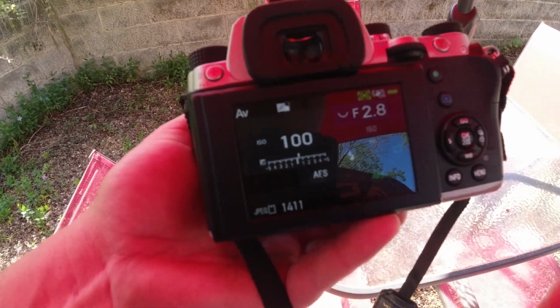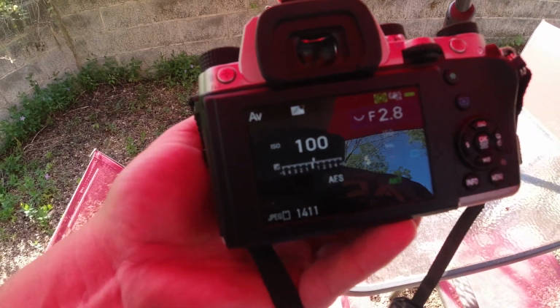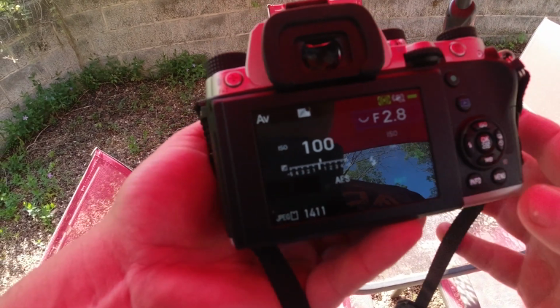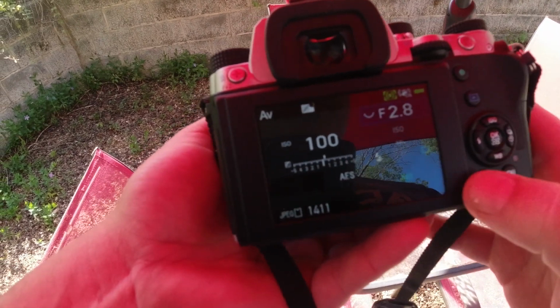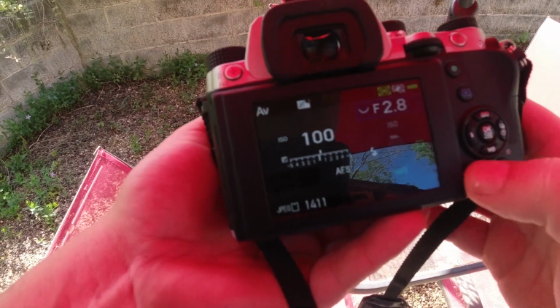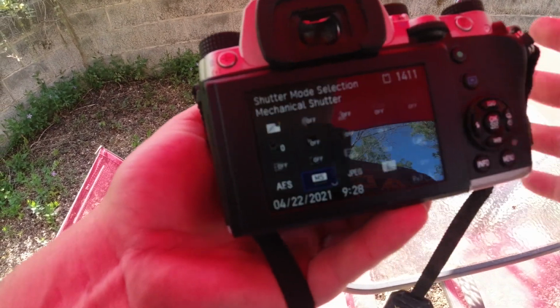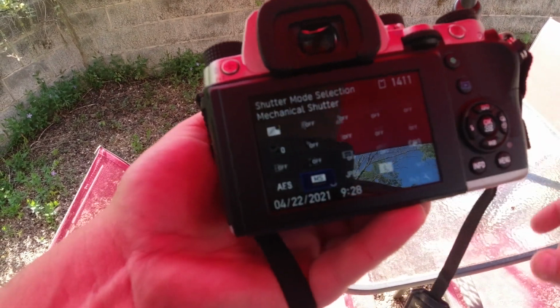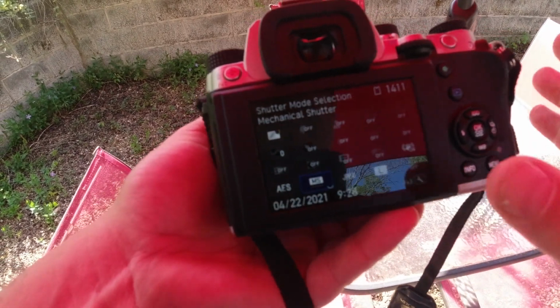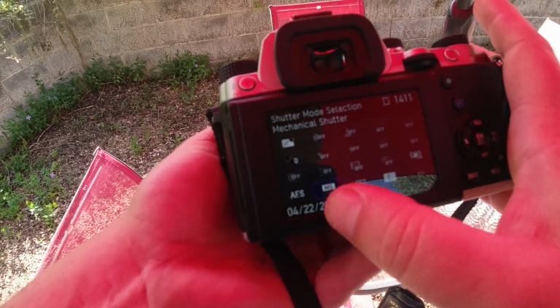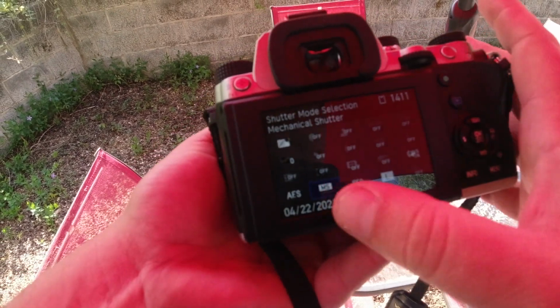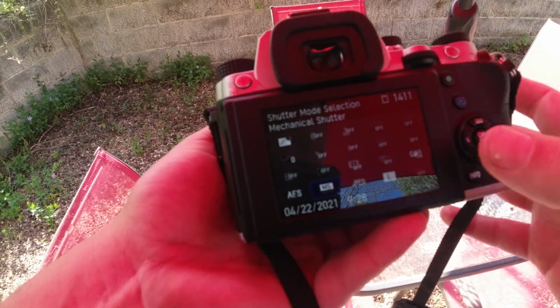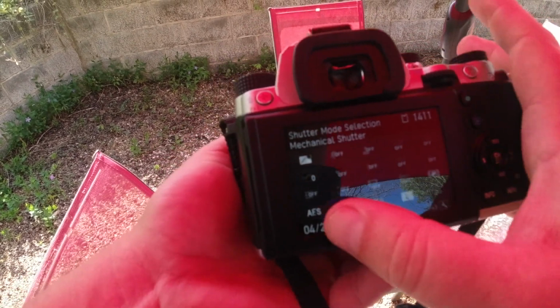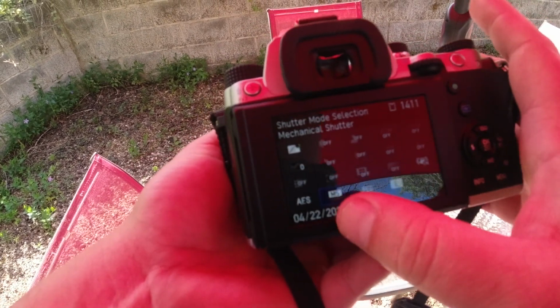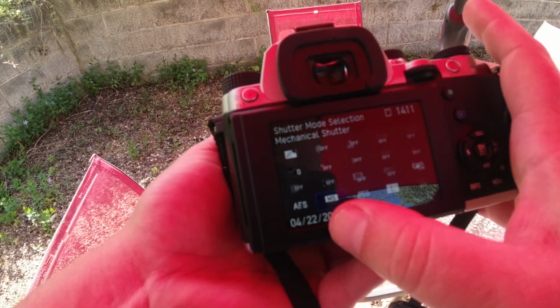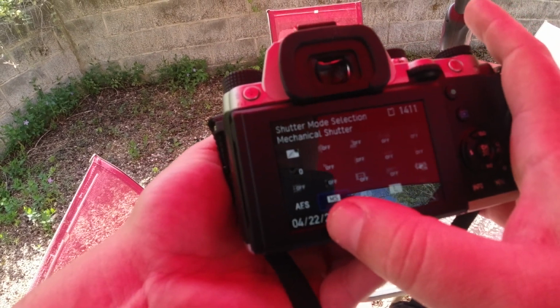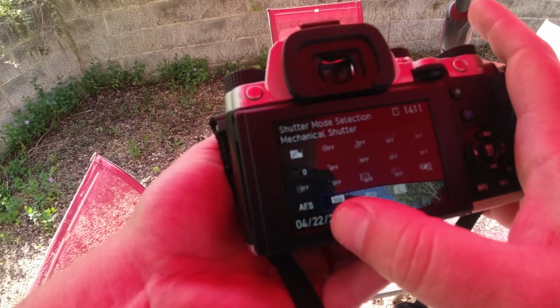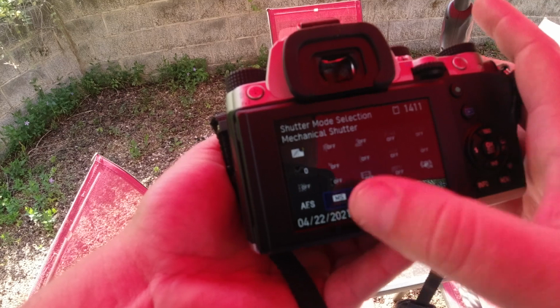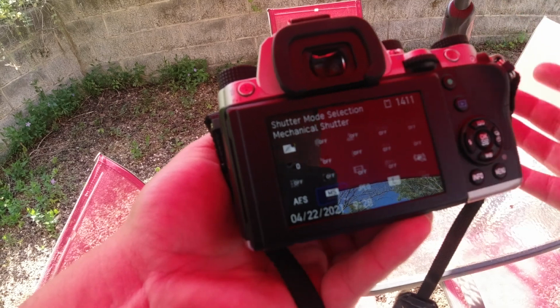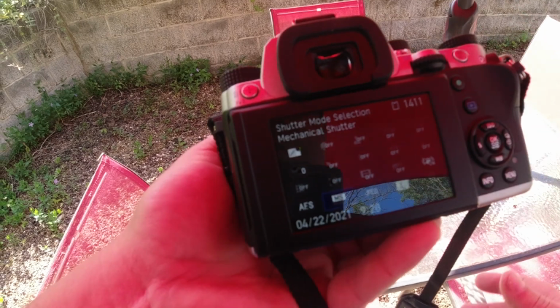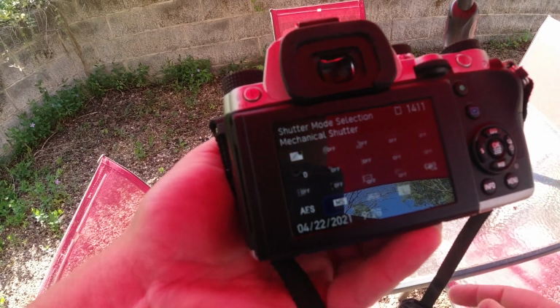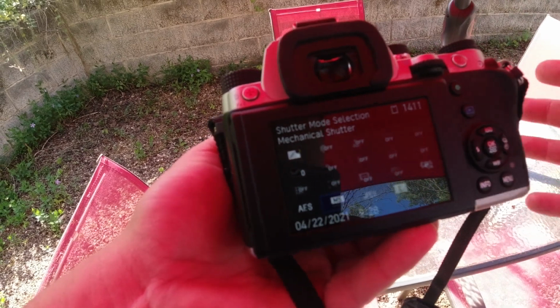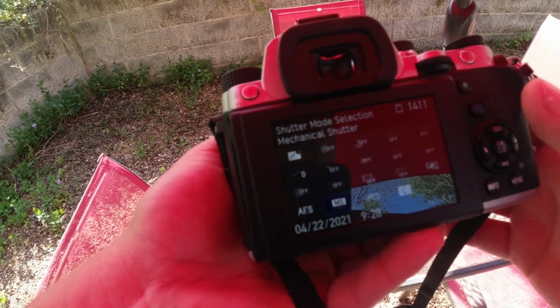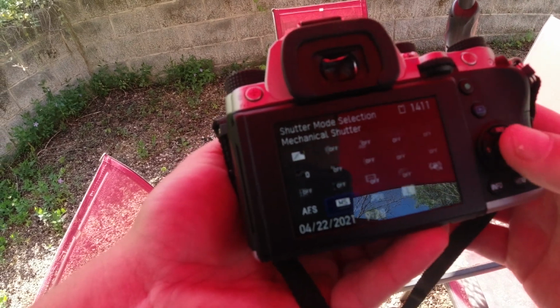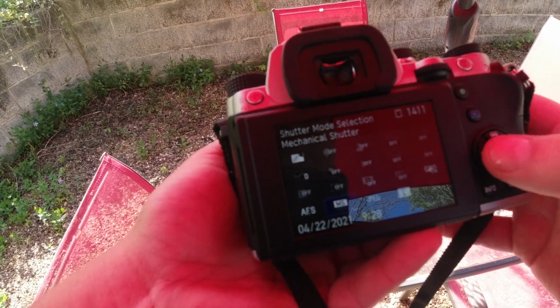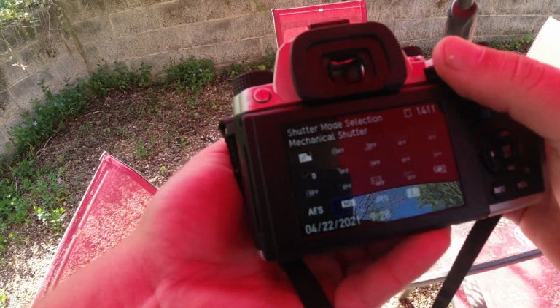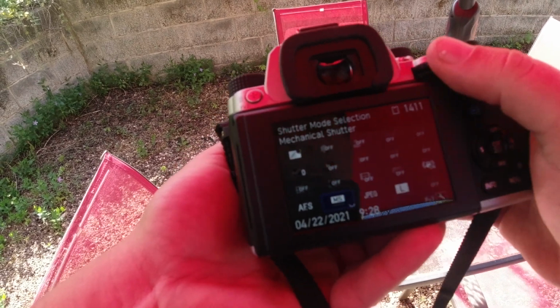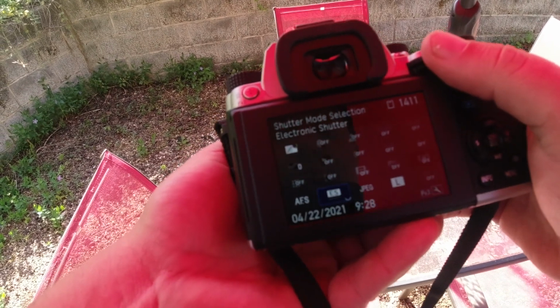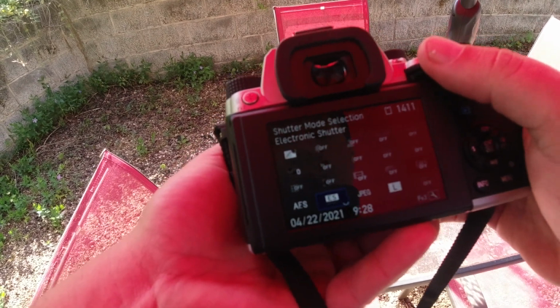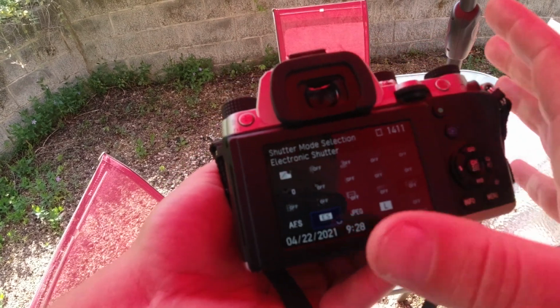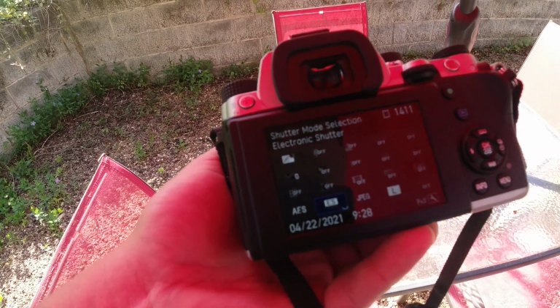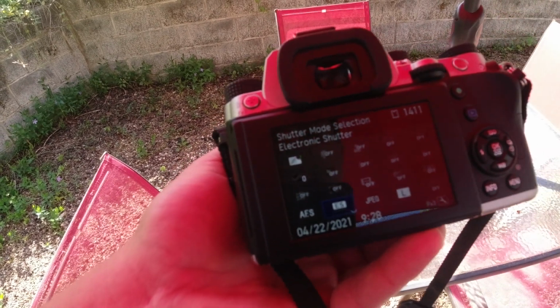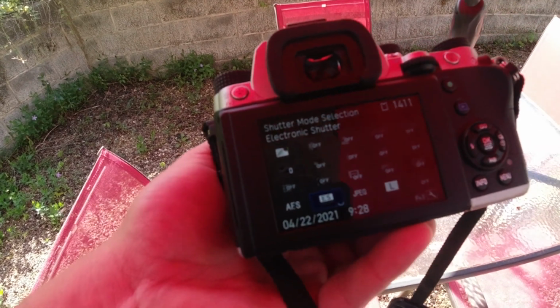It's real easy to get to it. All you do is hit info, and it's right here. By default, you're on just the mechanical shutter. So all you do is change it to electronic shutter.